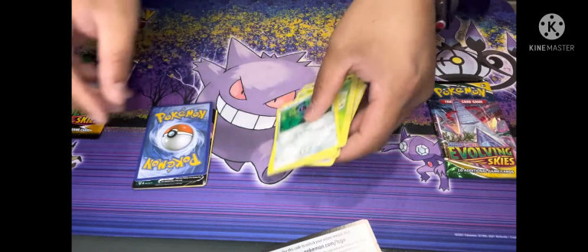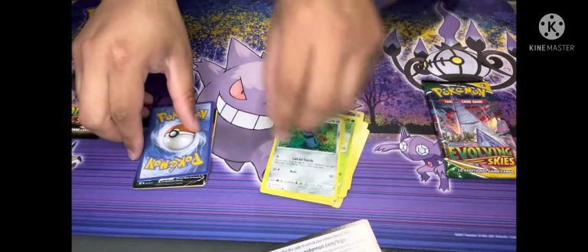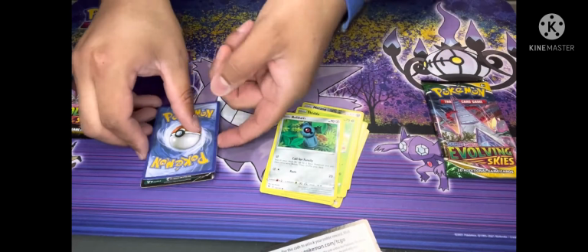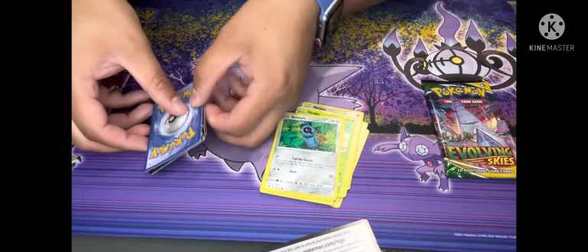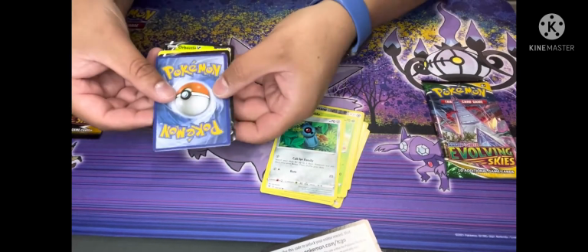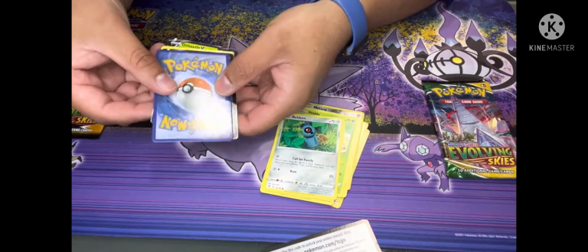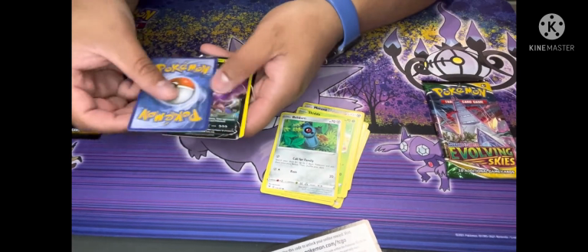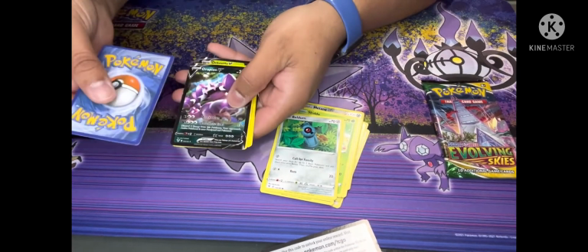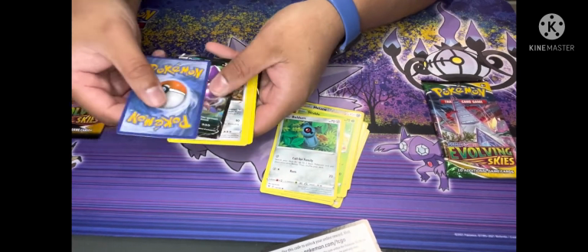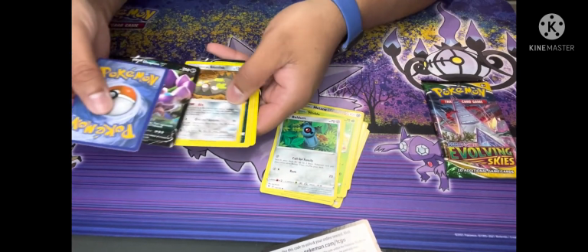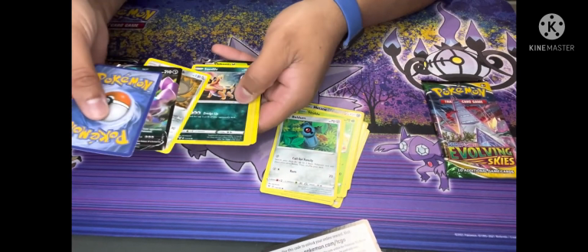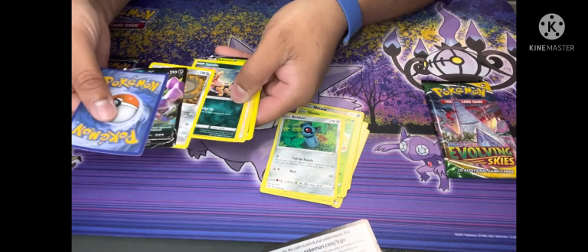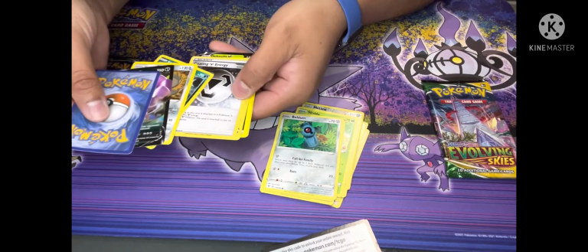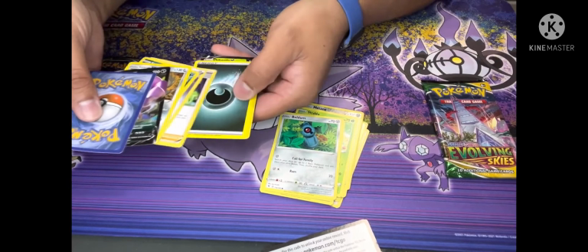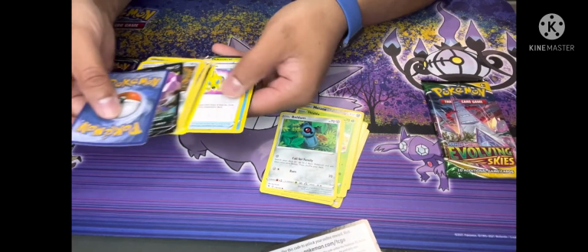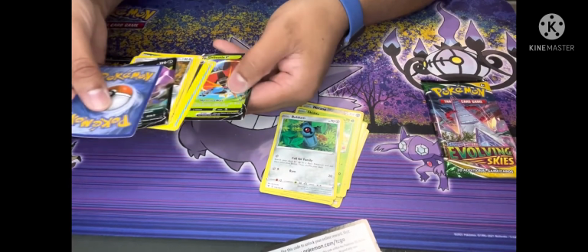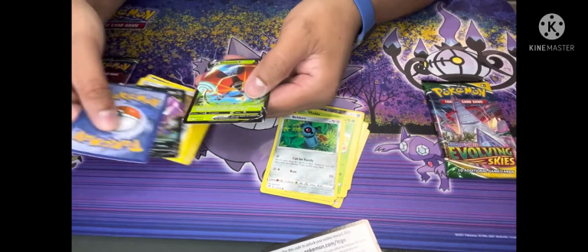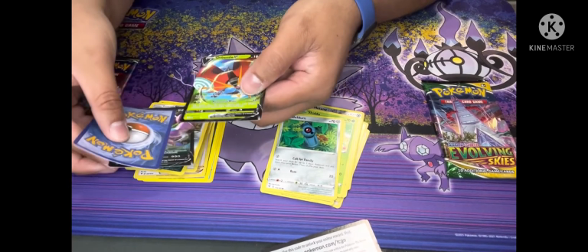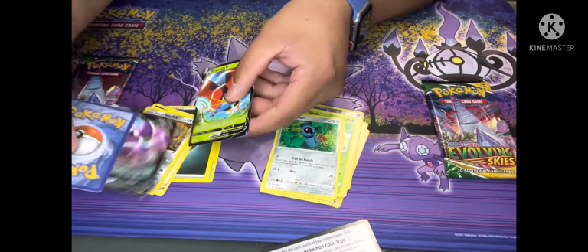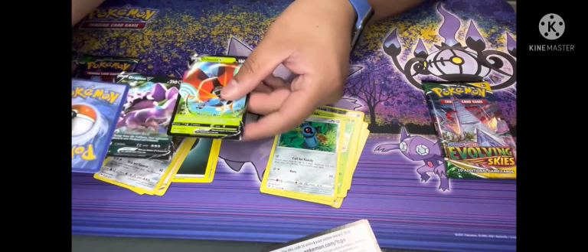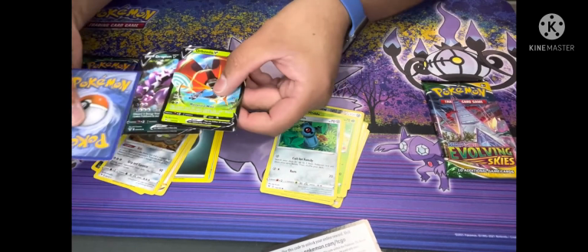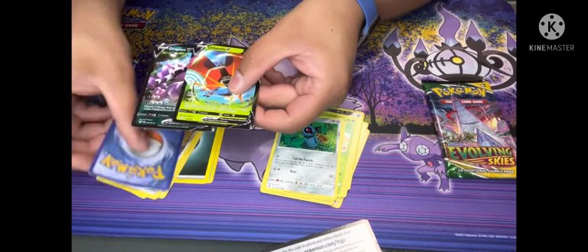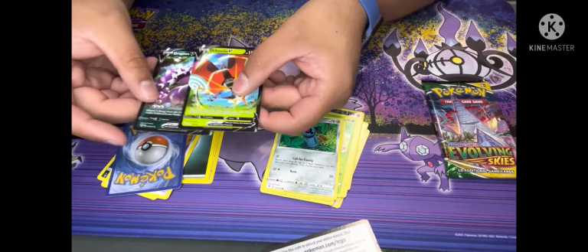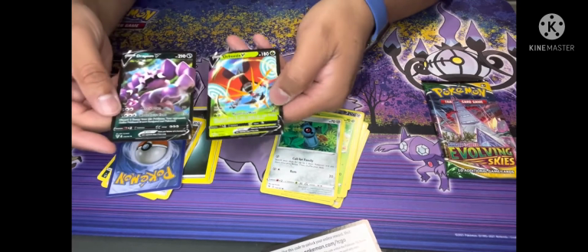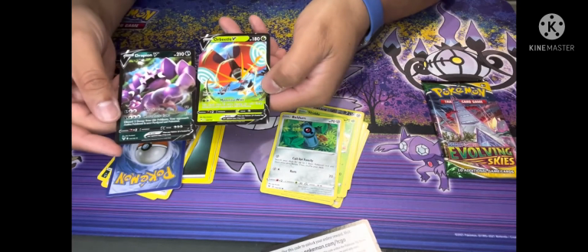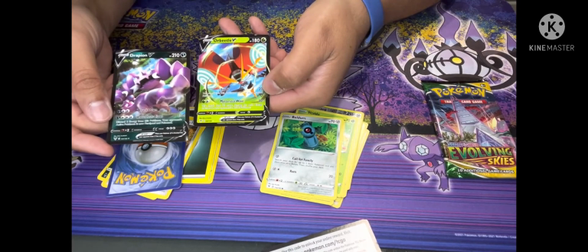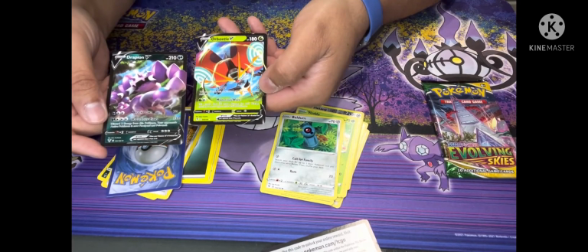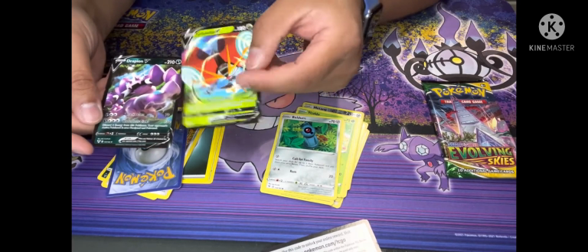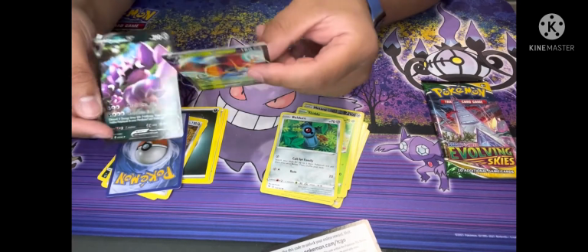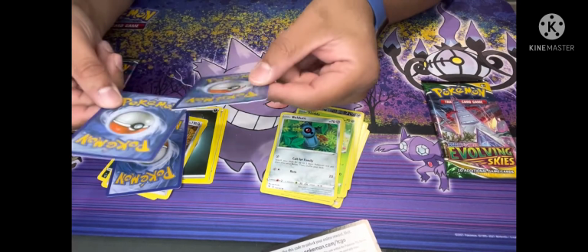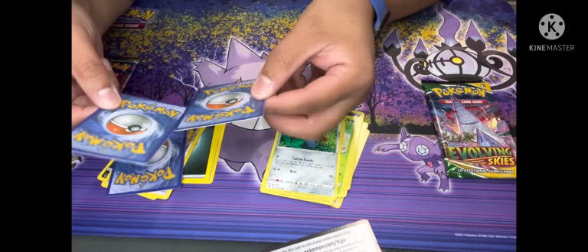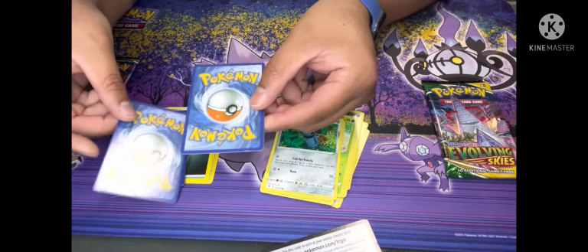Versus this one — cards are all over the place. And you should definitely not be pulling two V's out of the same pack.